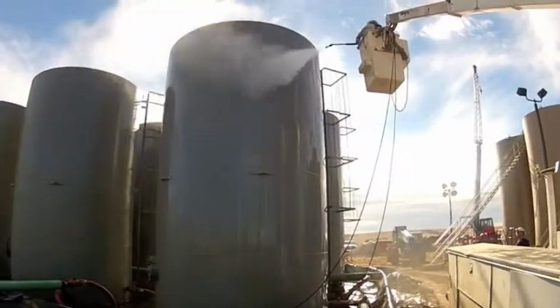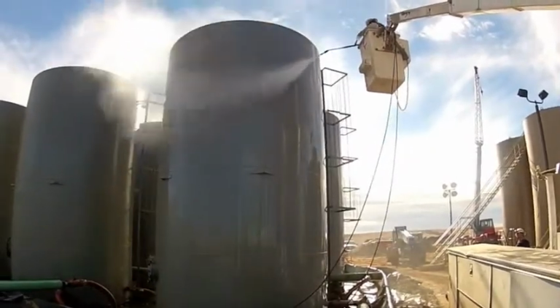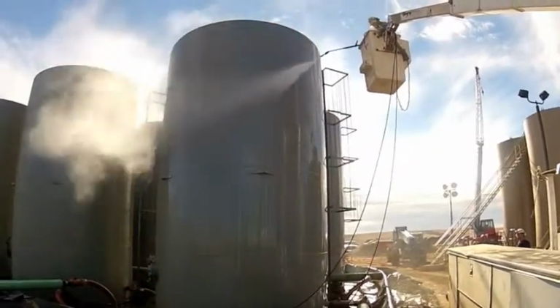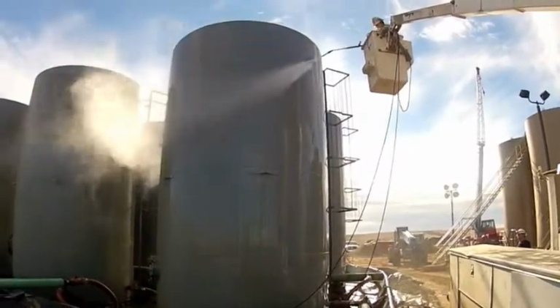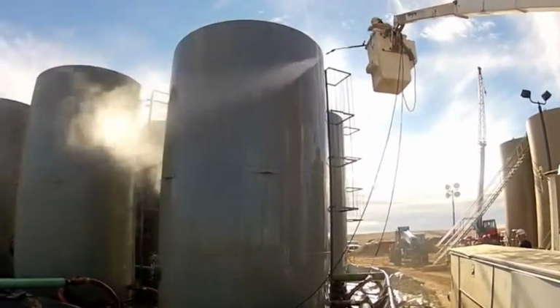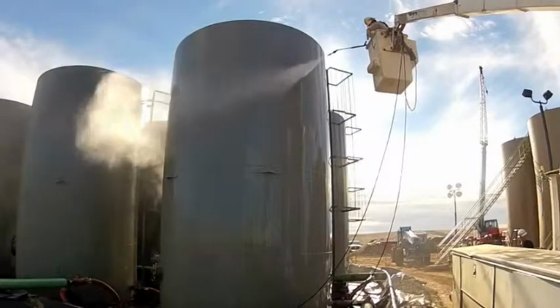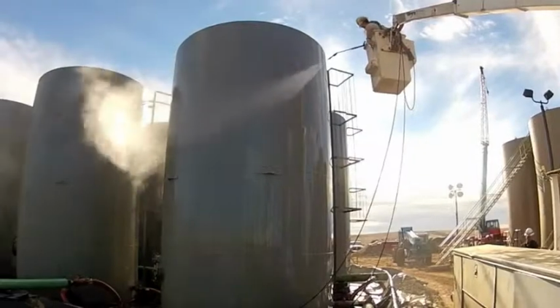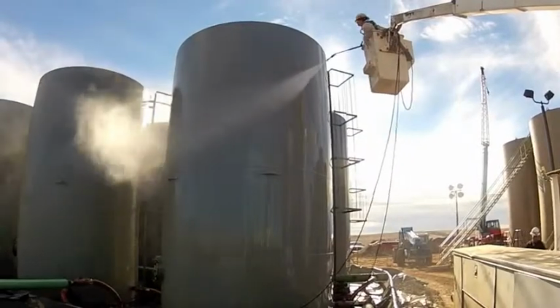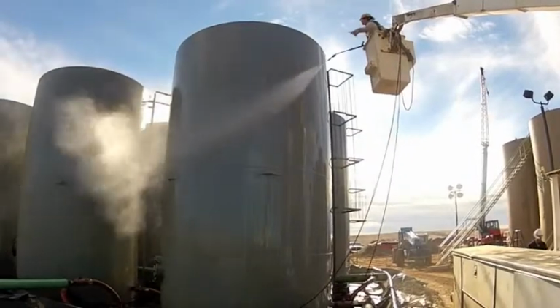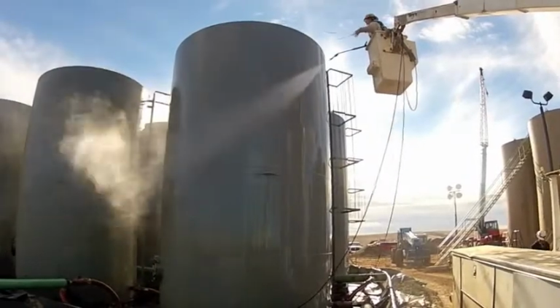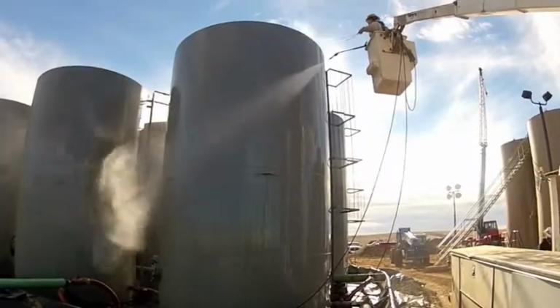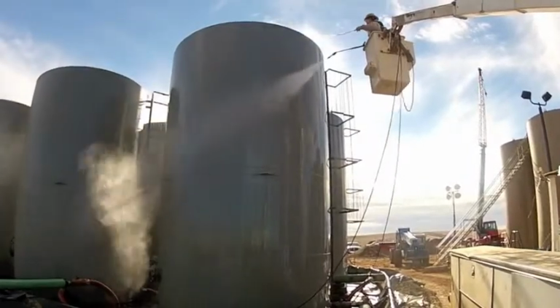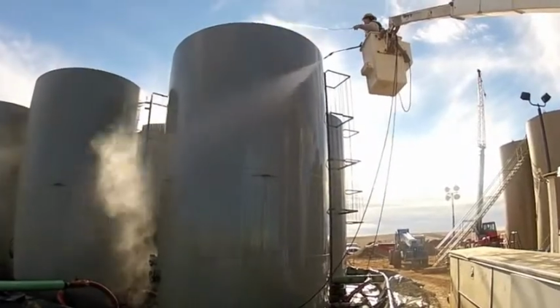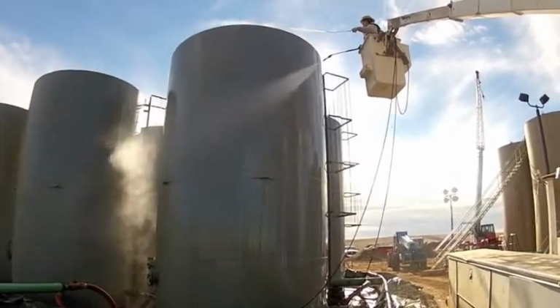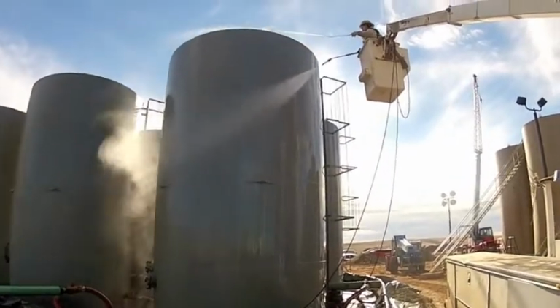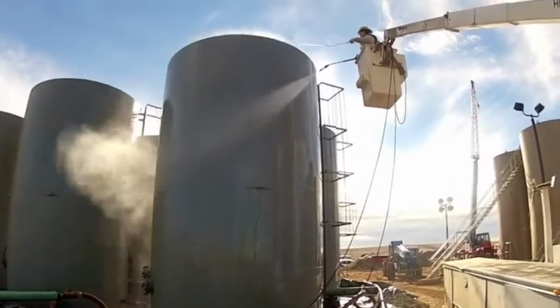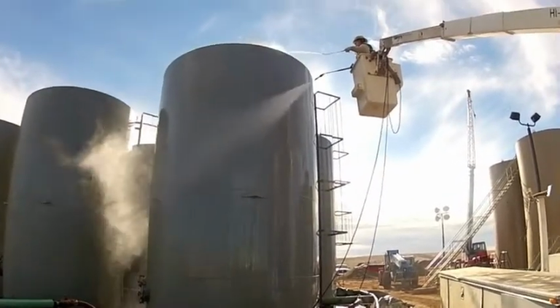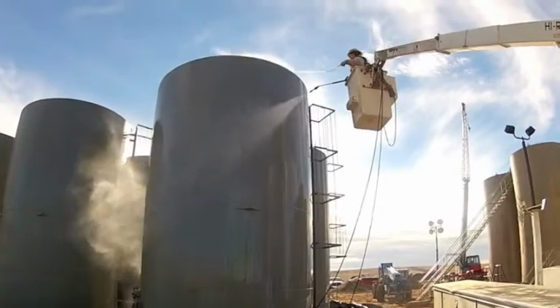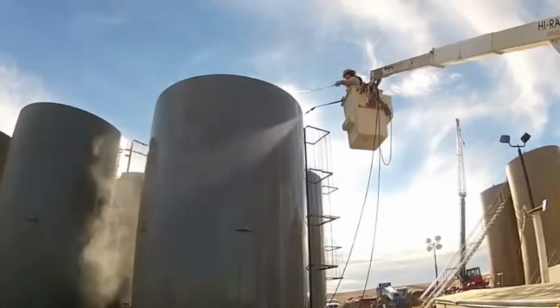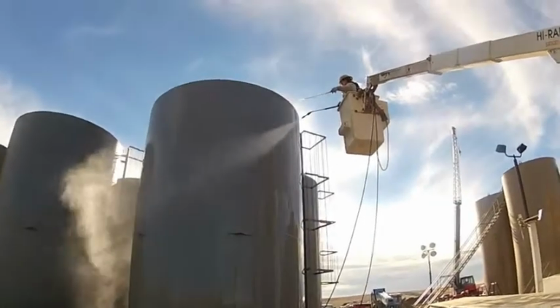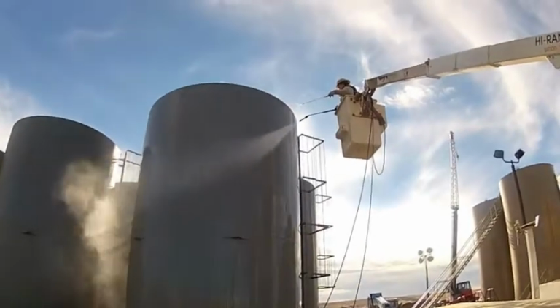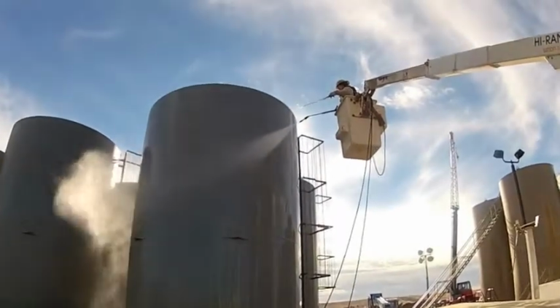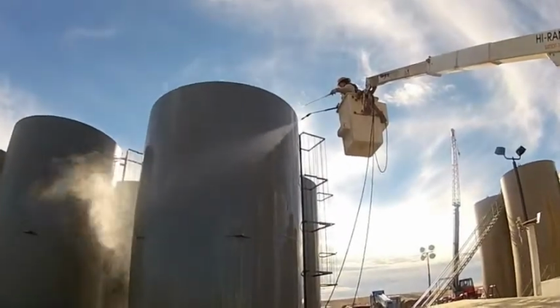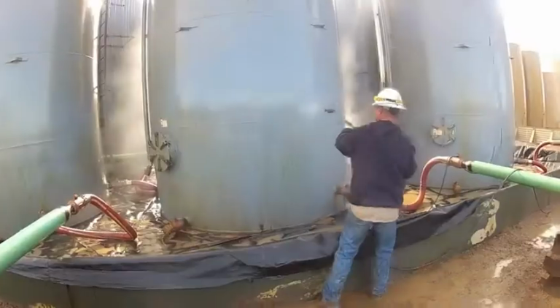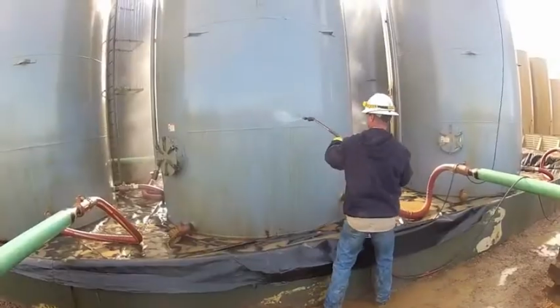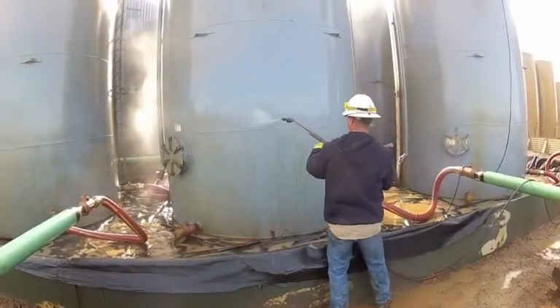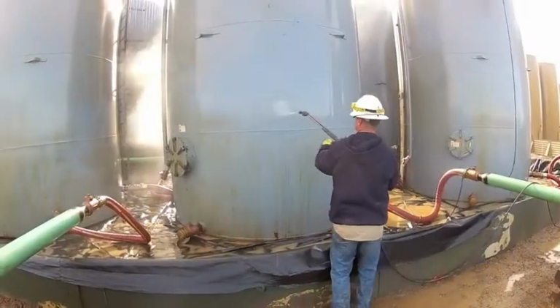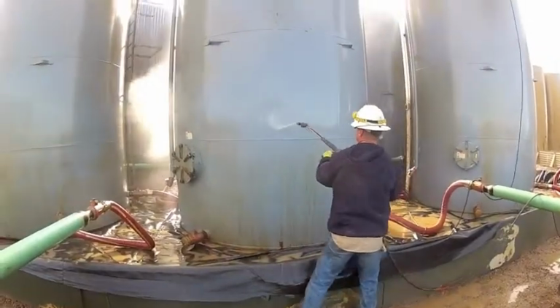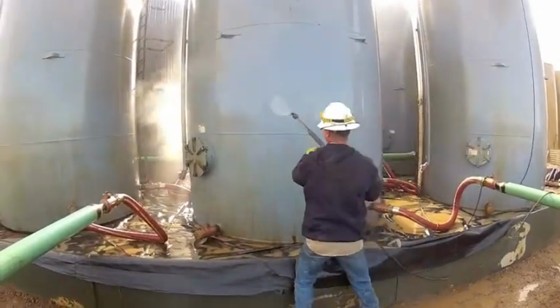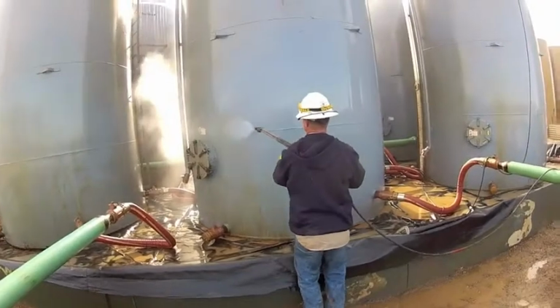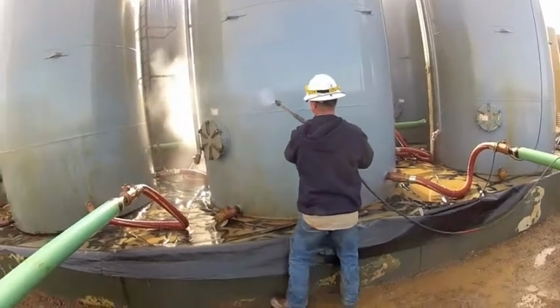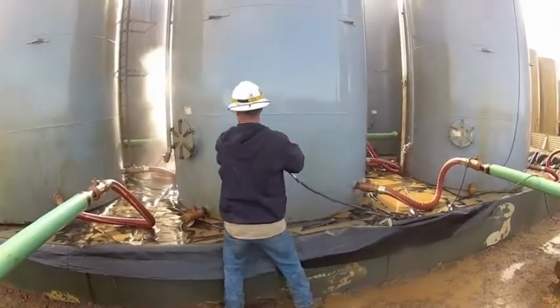Two men worked the site. One moved ahead of the other with the chemical applicator so optimal time would be given for Excel DPP to work. The second worker followed with a heated water sprayer.